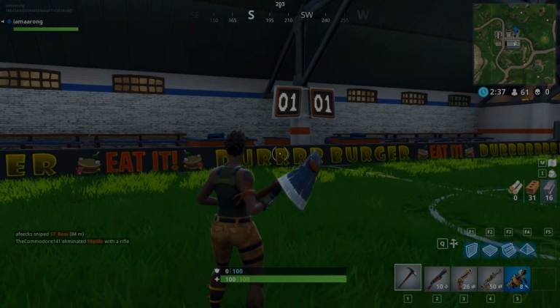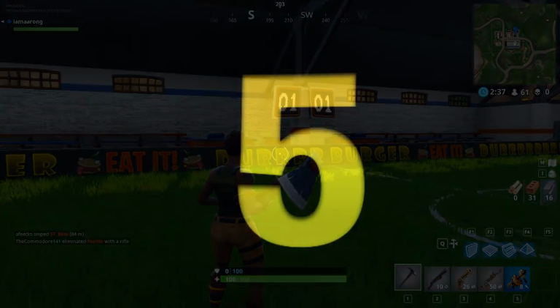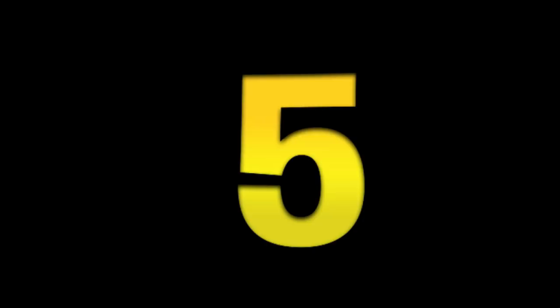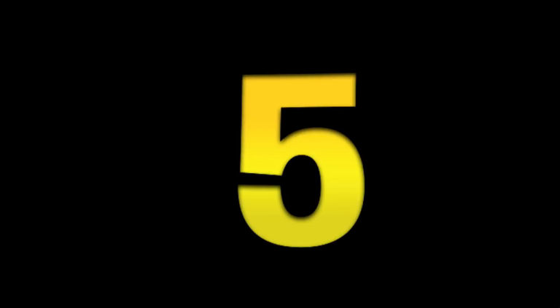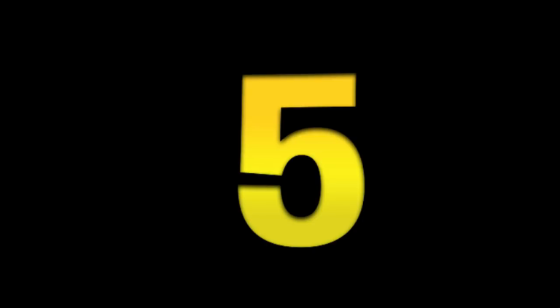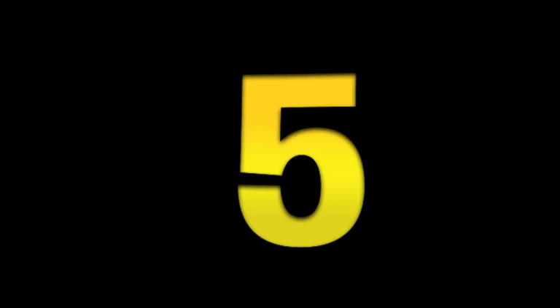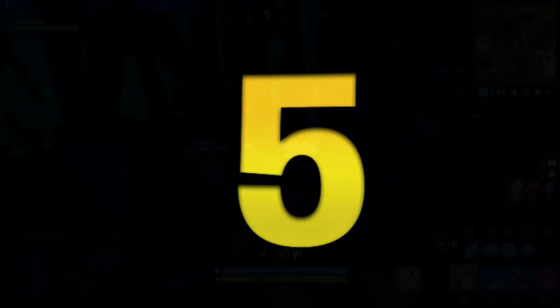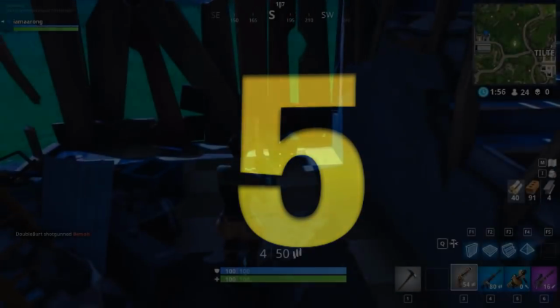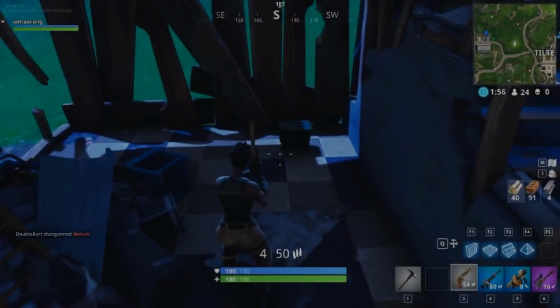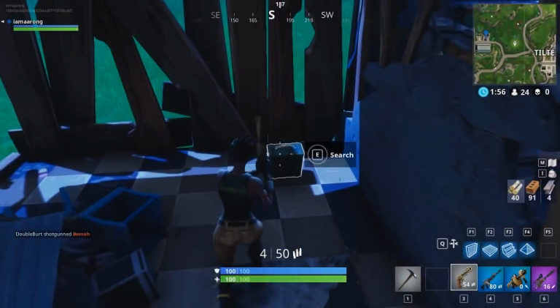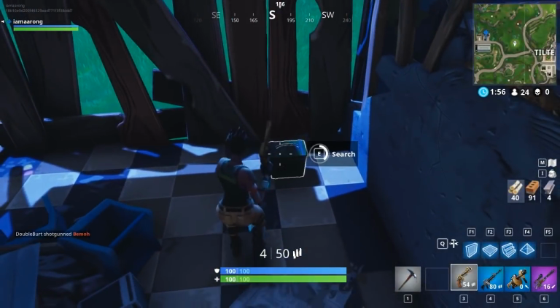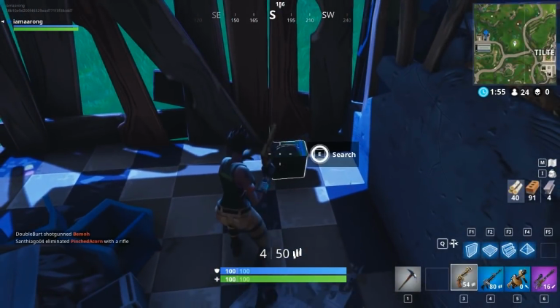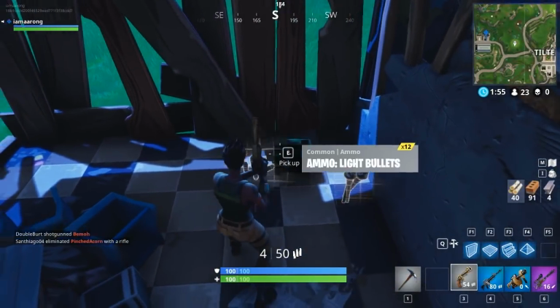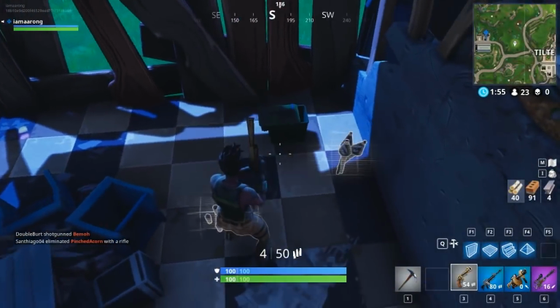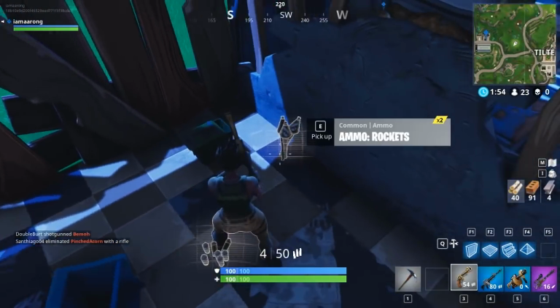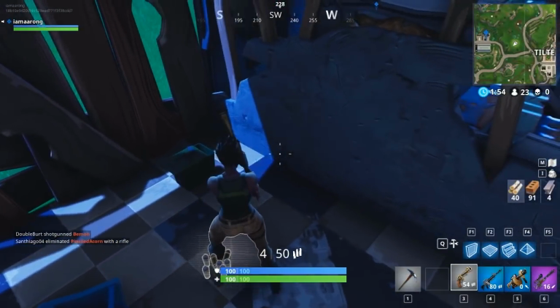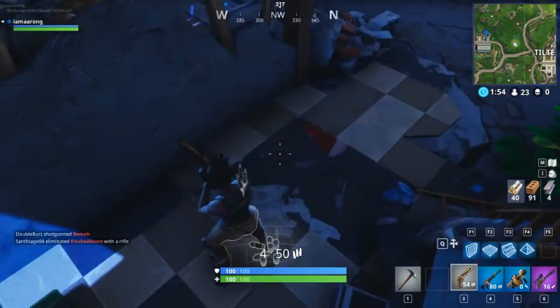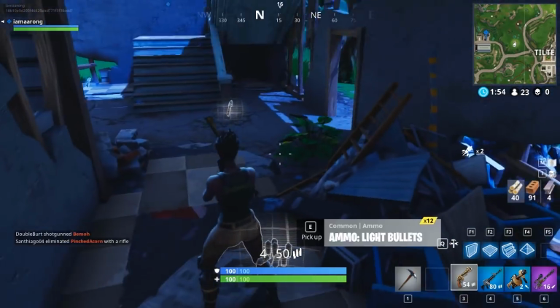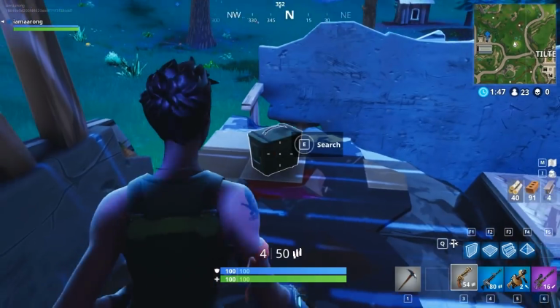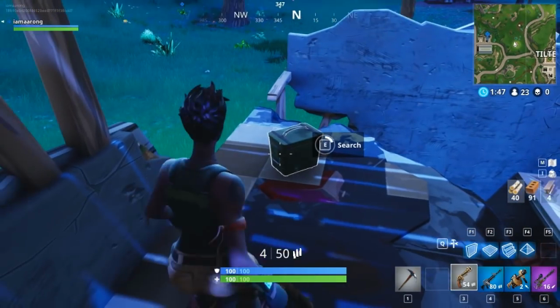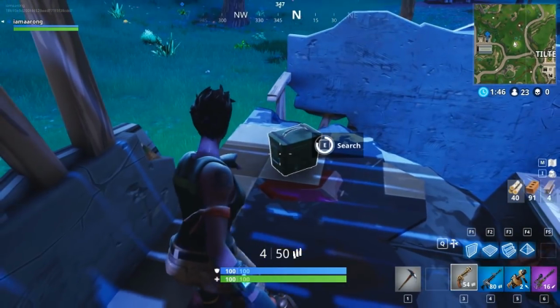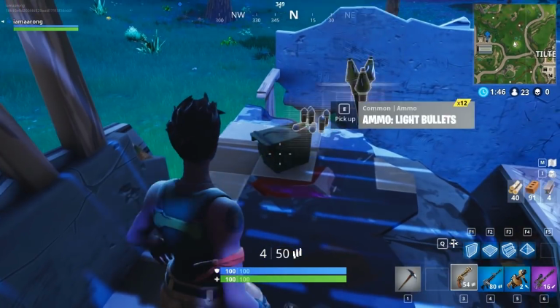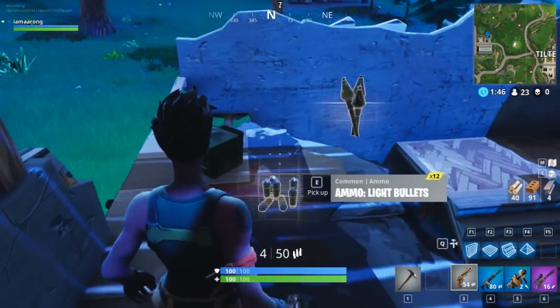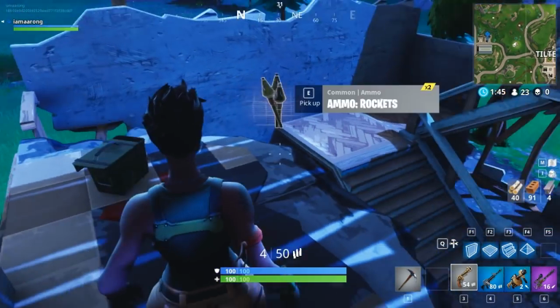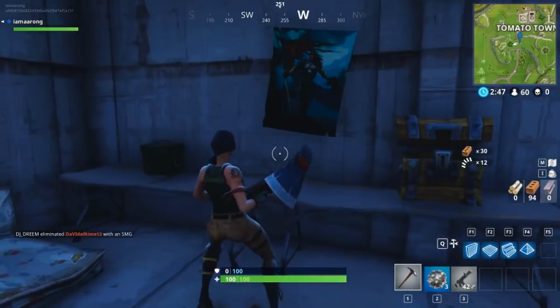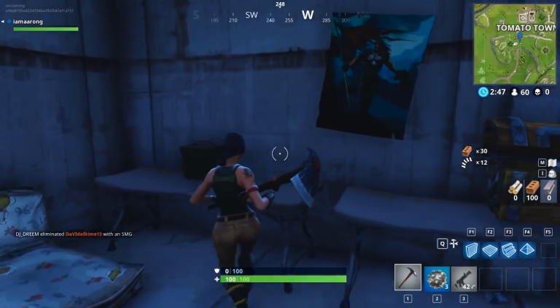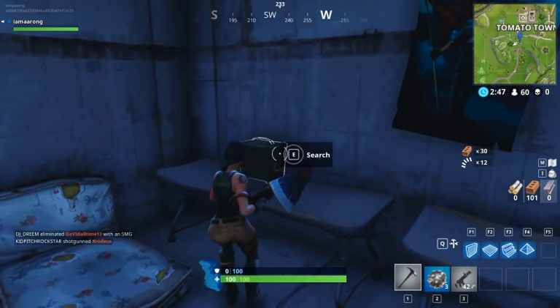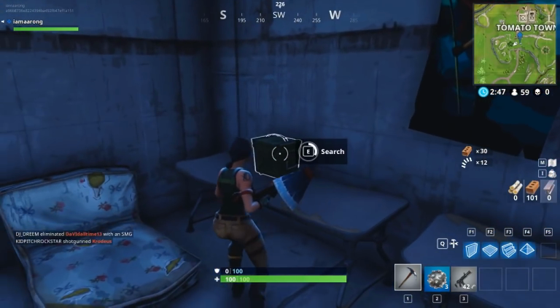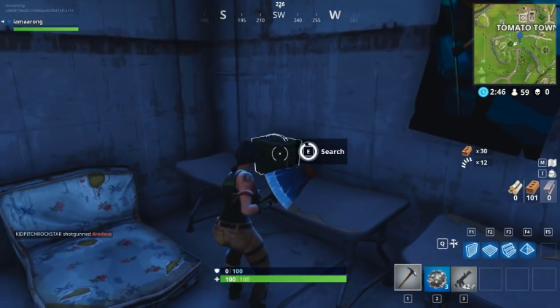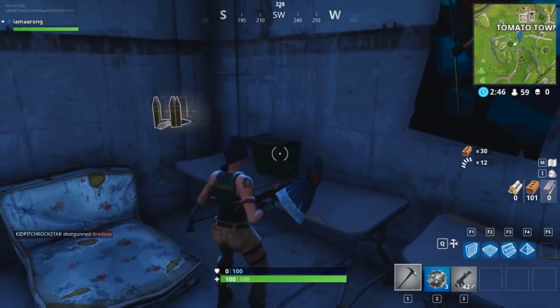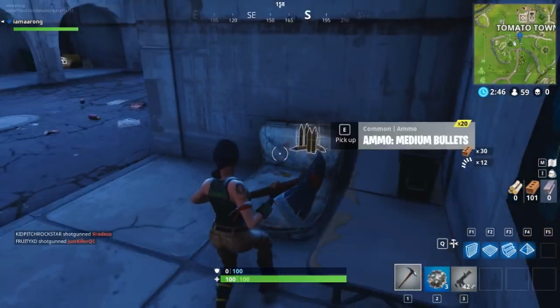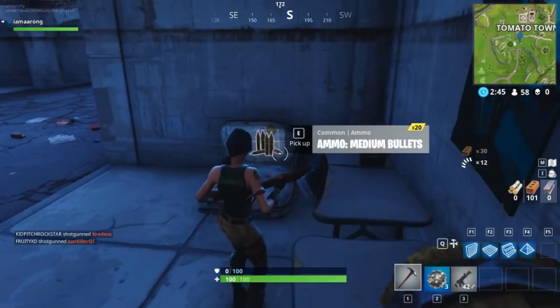Number five is simple: ammo boxes. Get that ammo and go into the game. Easy as that.